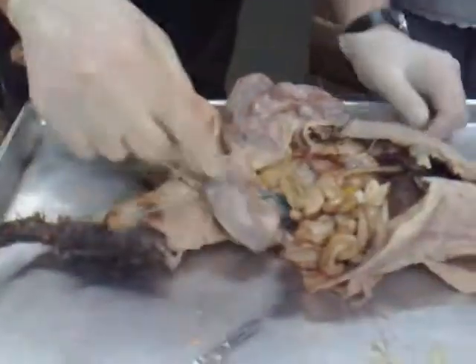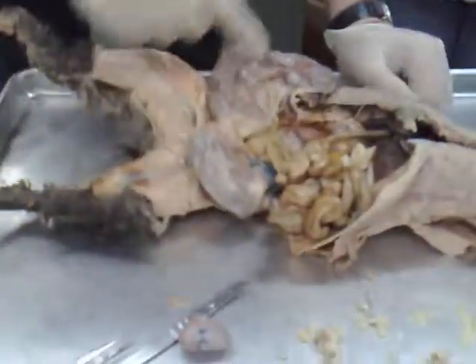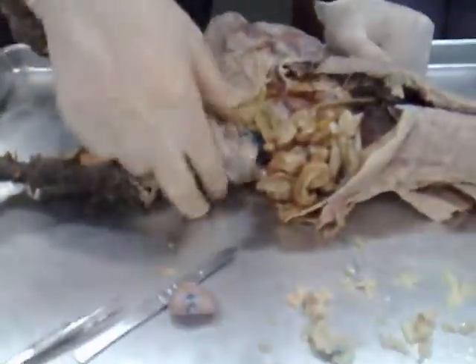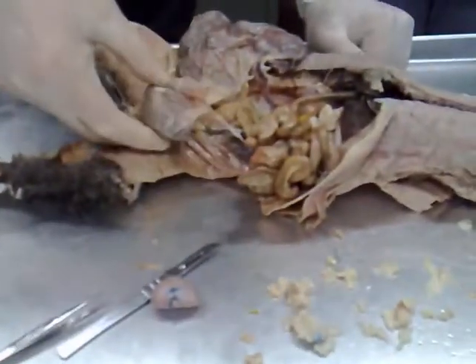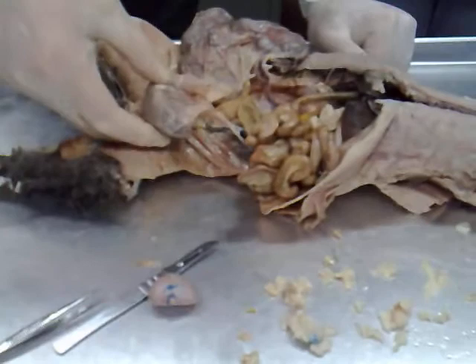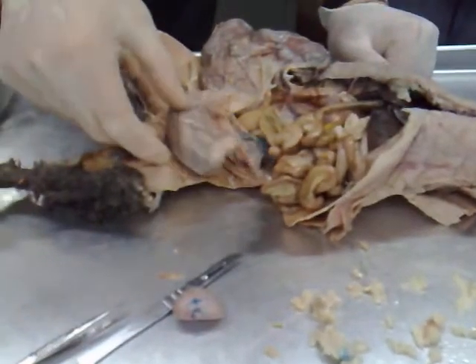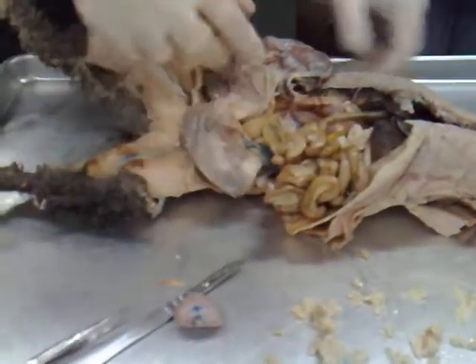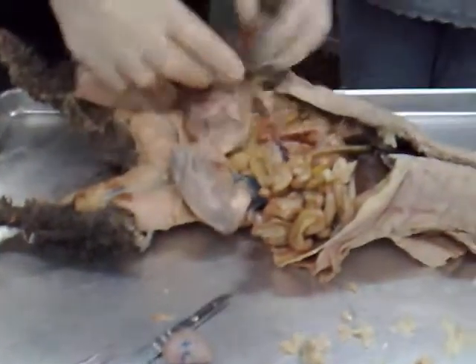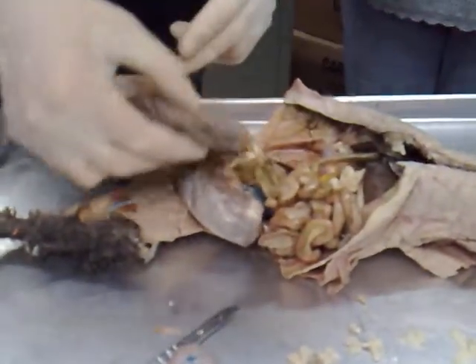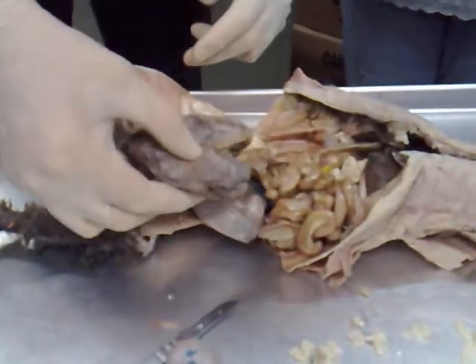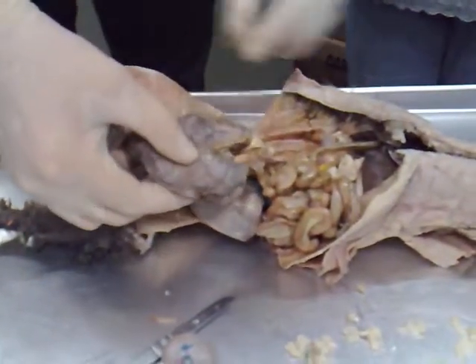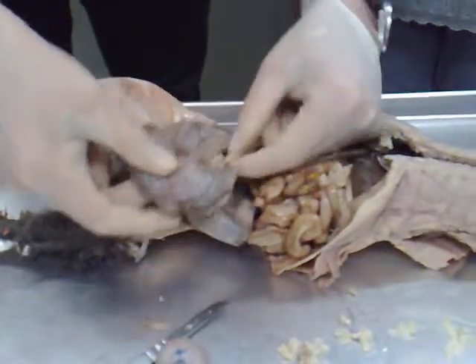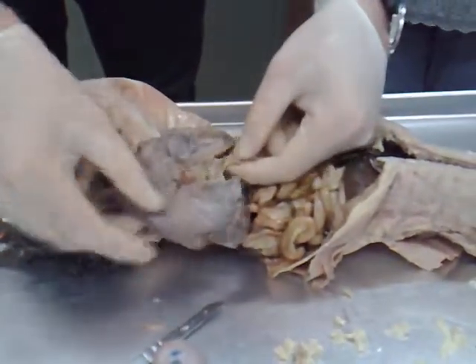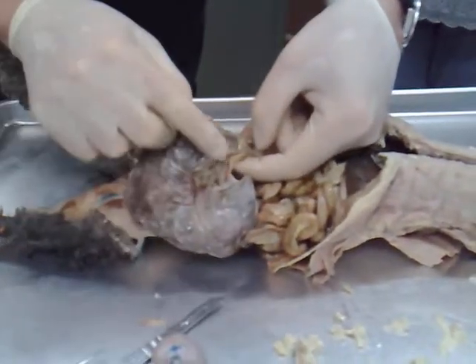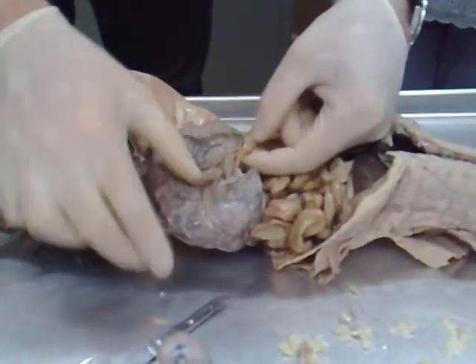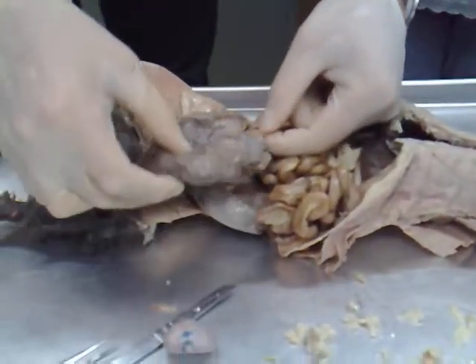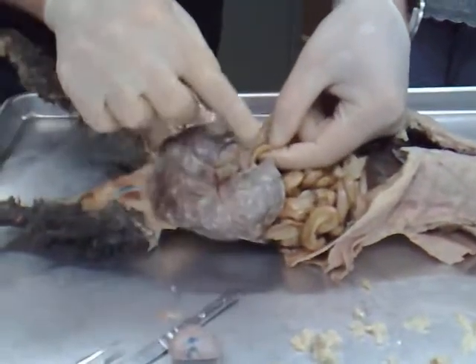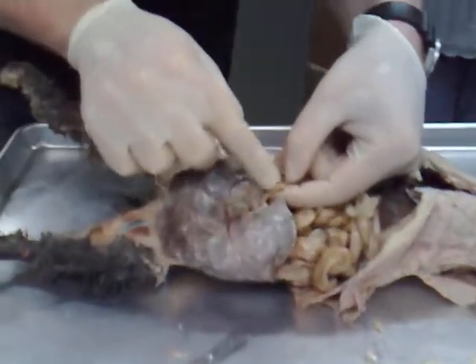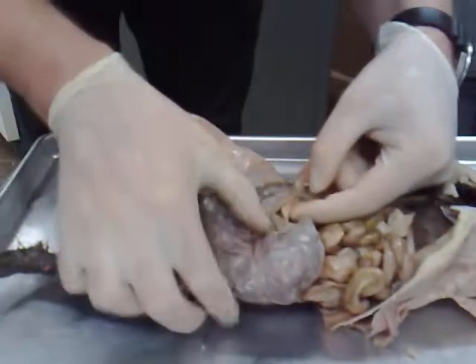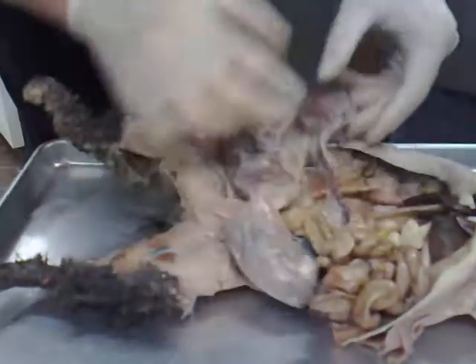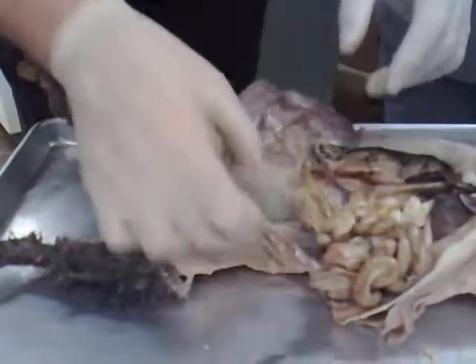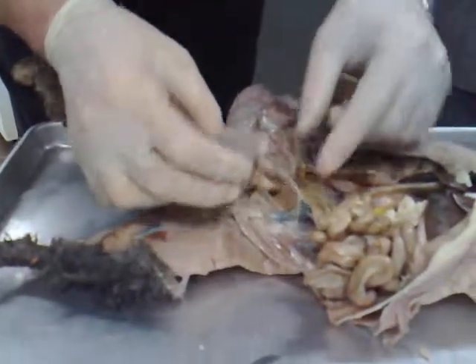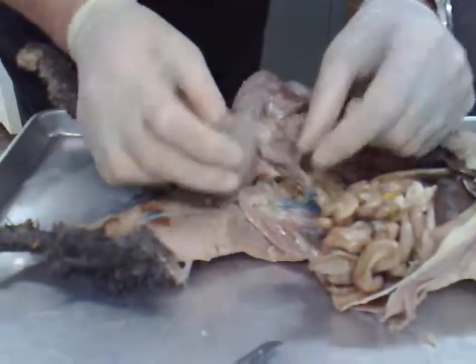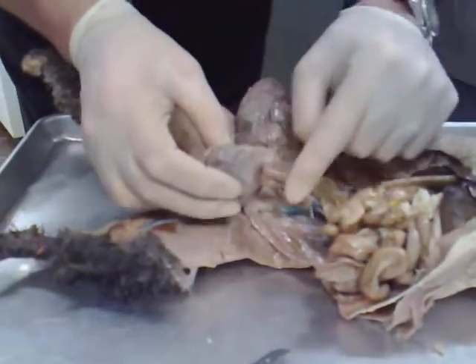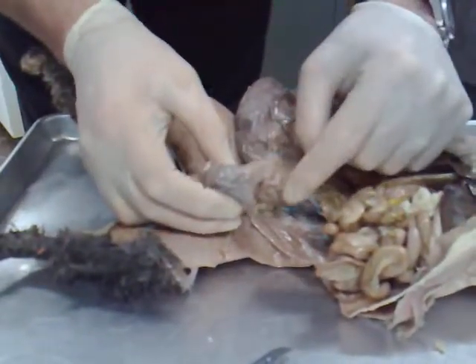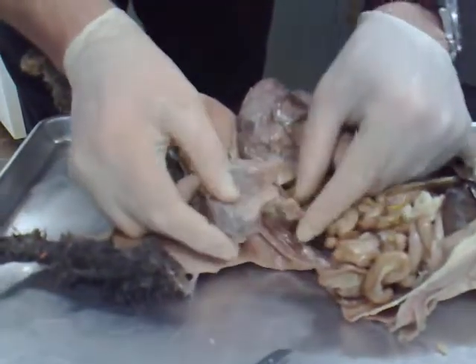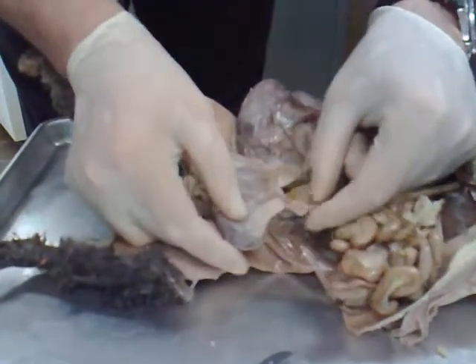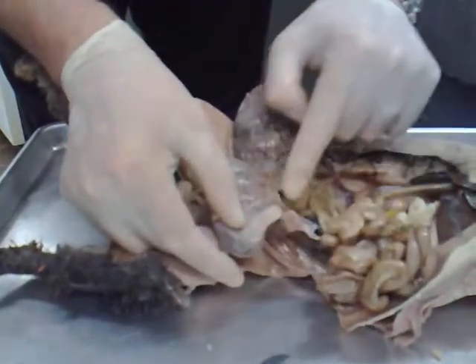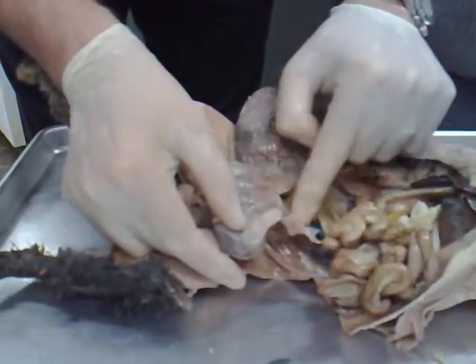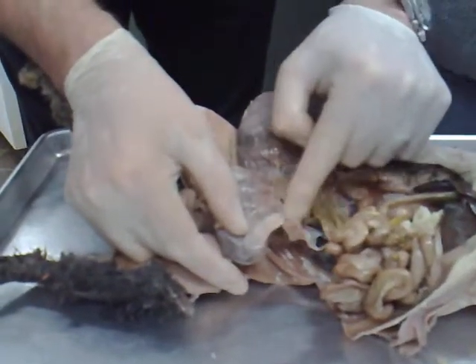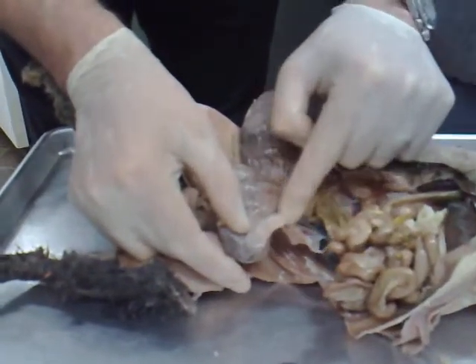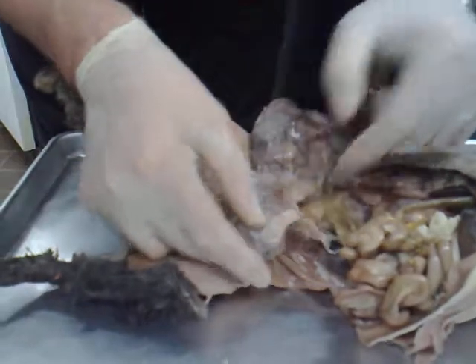This is kind of really asymmetric, but this is the ovary right there, and right here is the ovary.